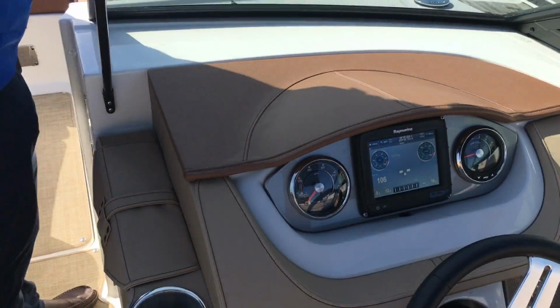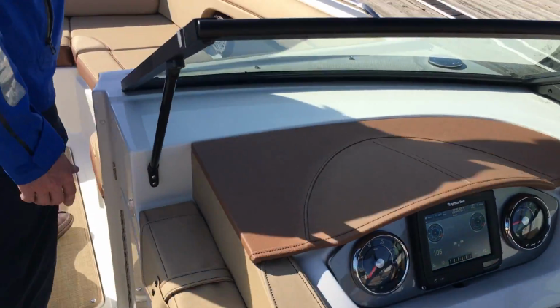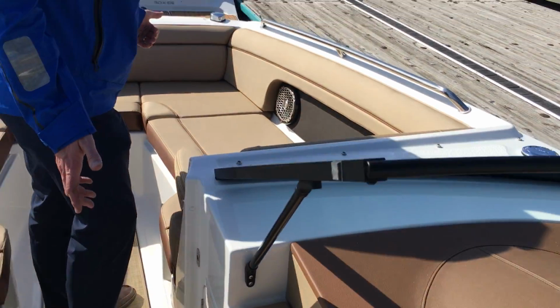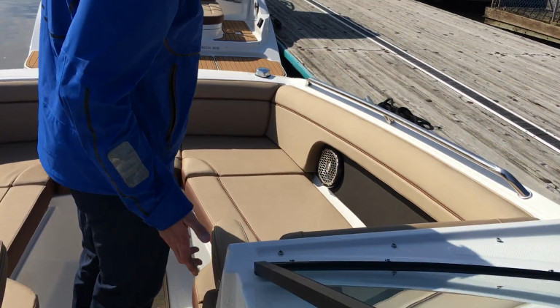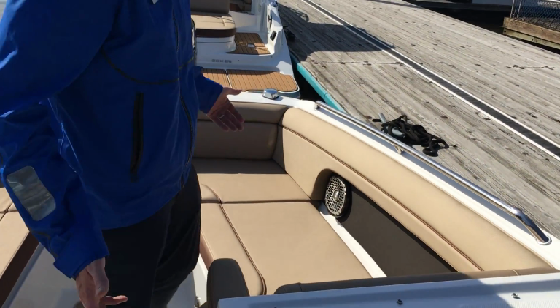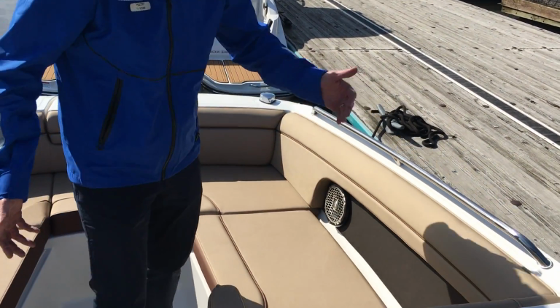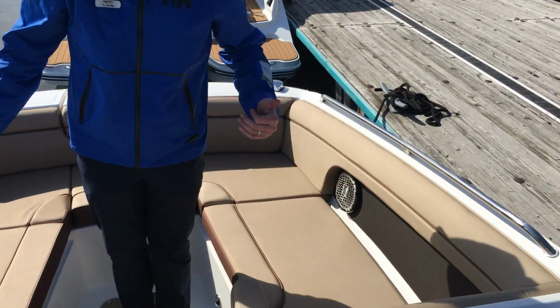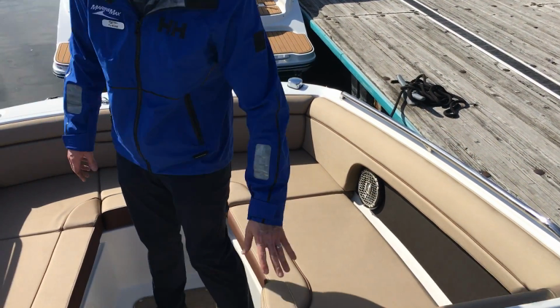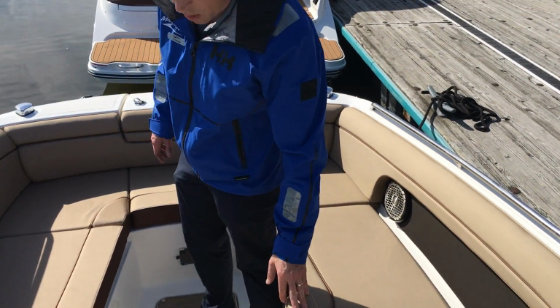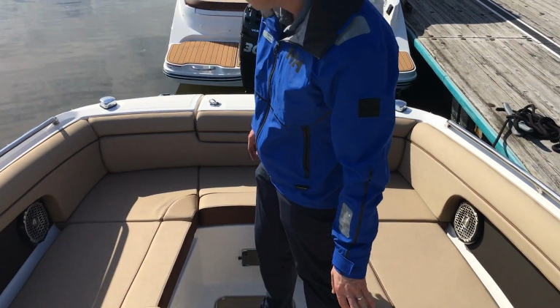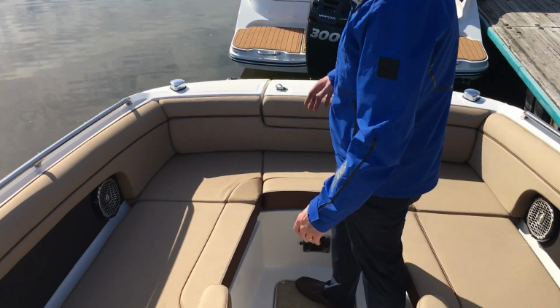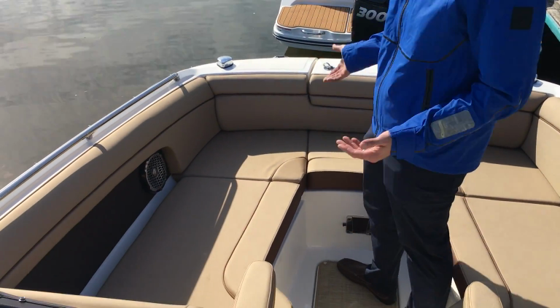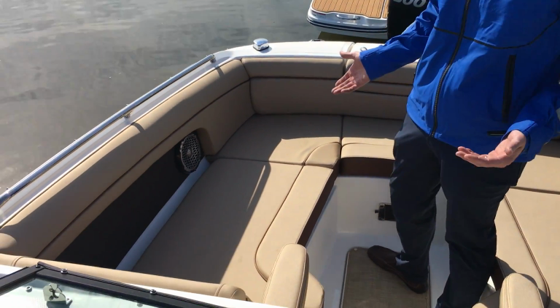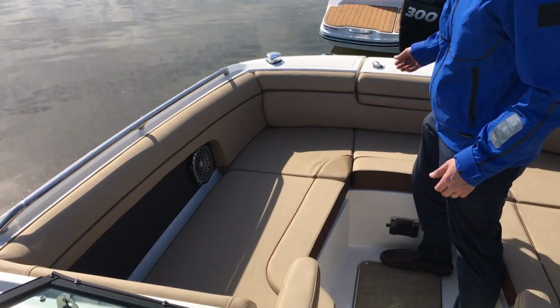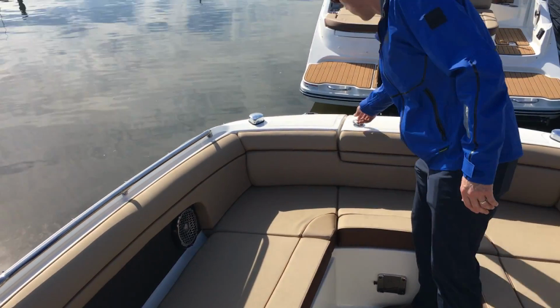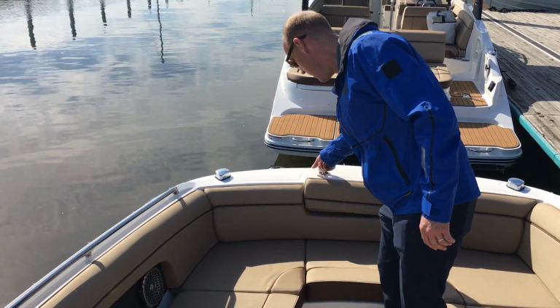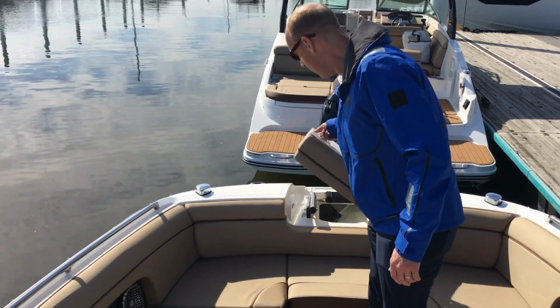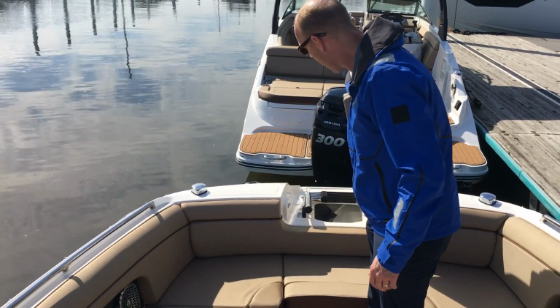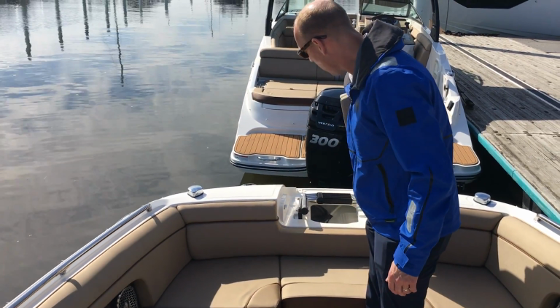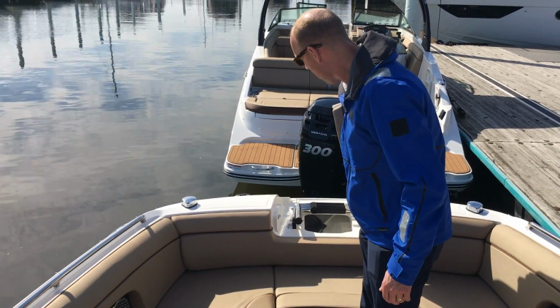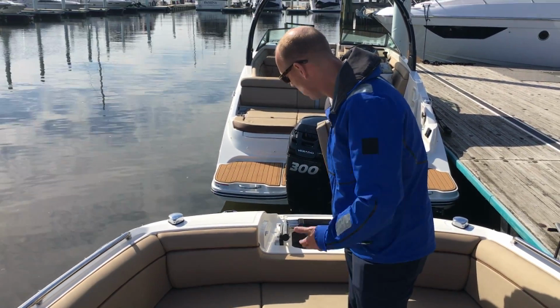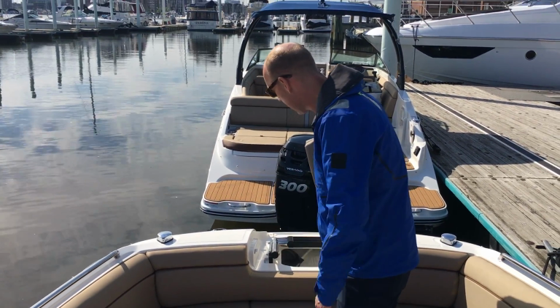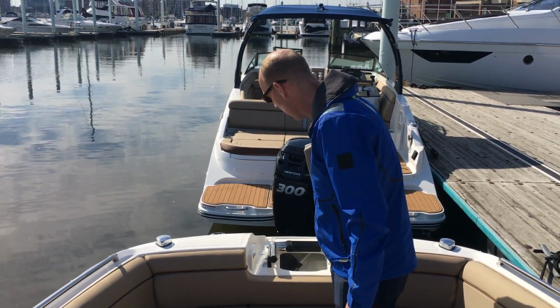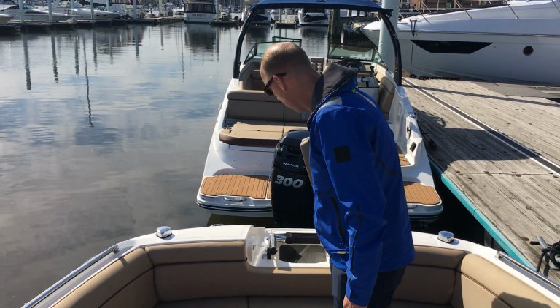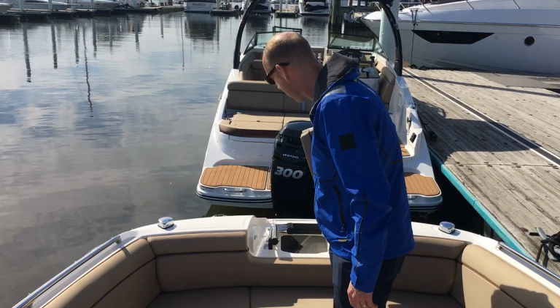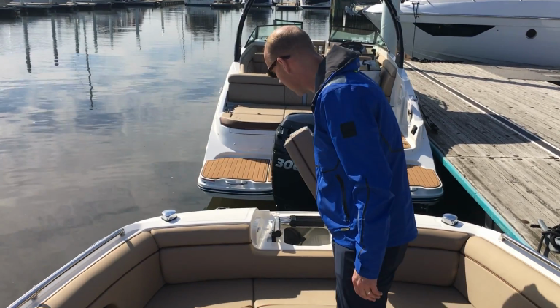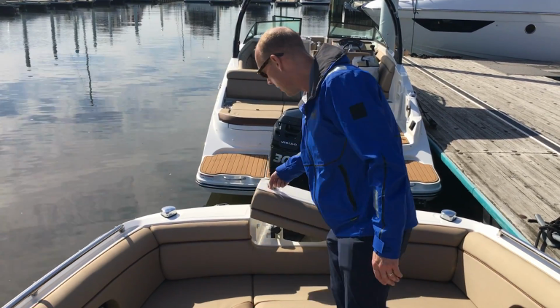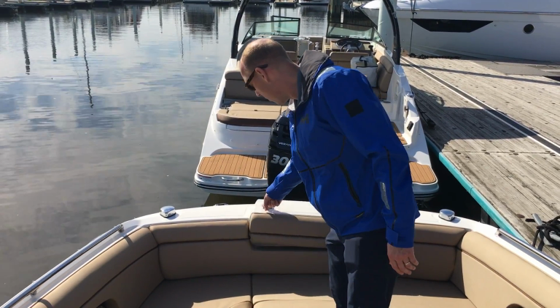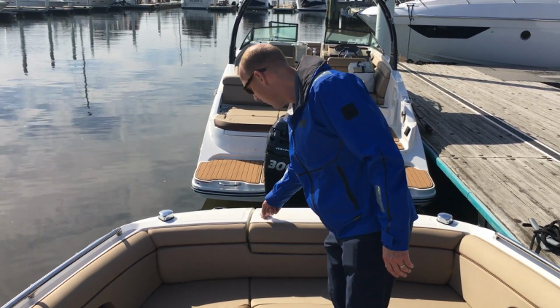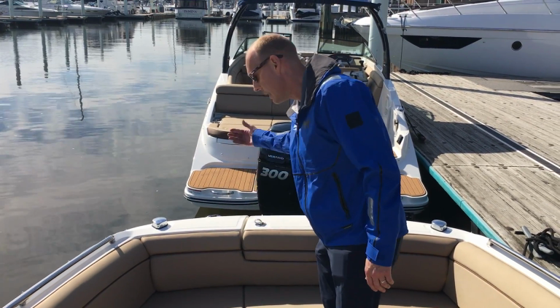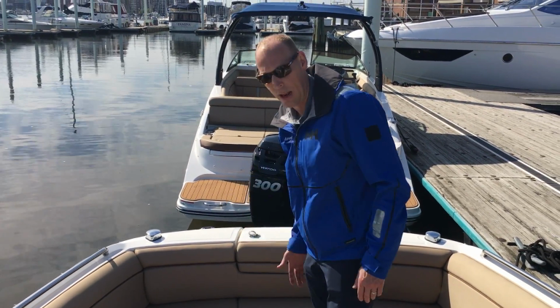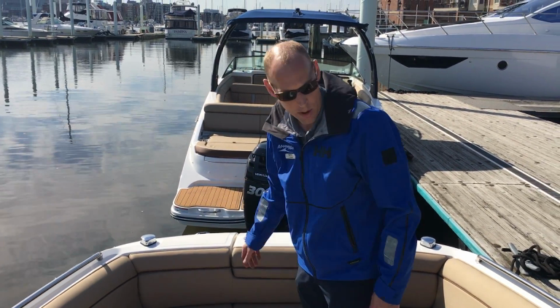Moving forward into the bow area, nice seating up here with some armrests. One of the signatures of the Sun Decks, of course, is the swim ladder that folds out from the bow, so when you get to your destination or you get to the beach you can throw that out — very easy to get out and off the boat.